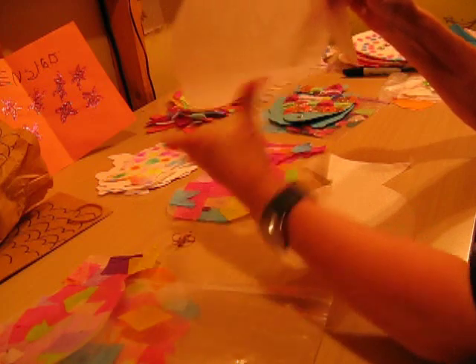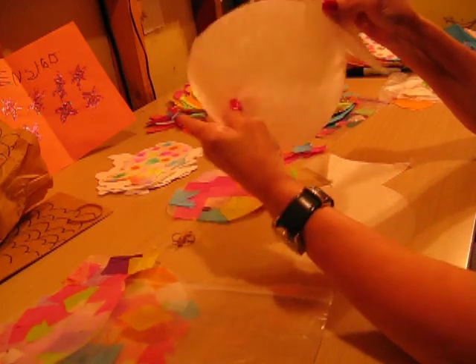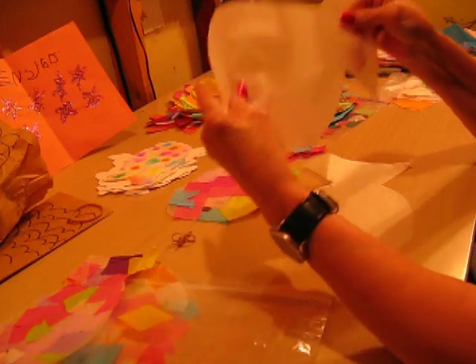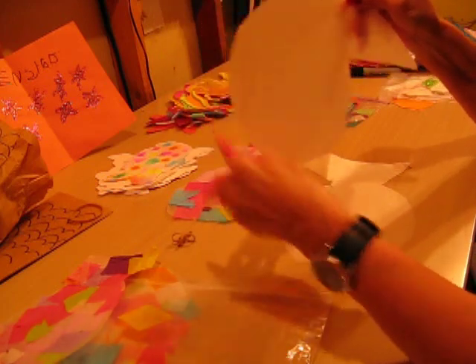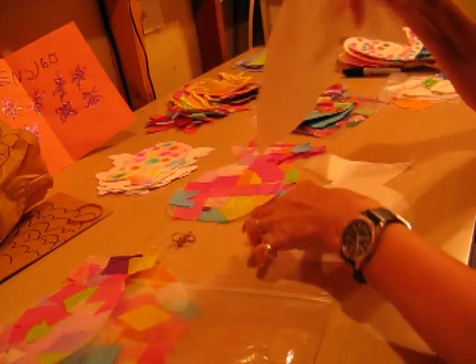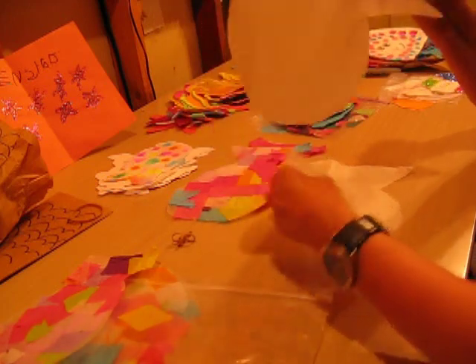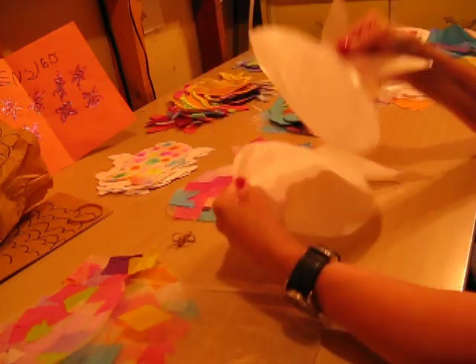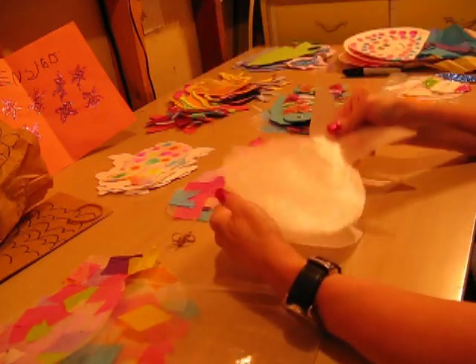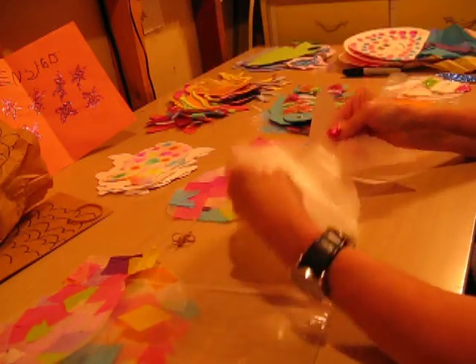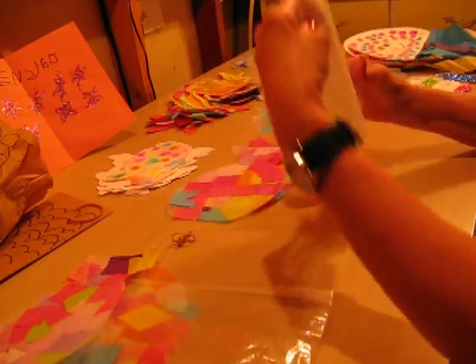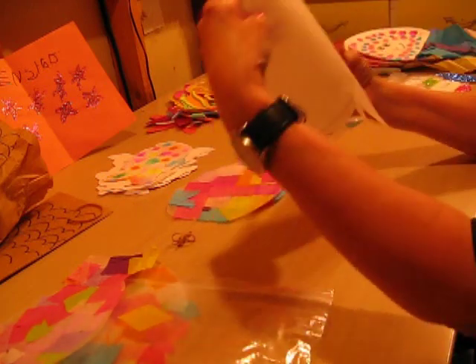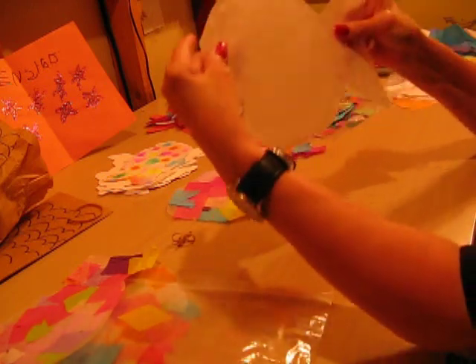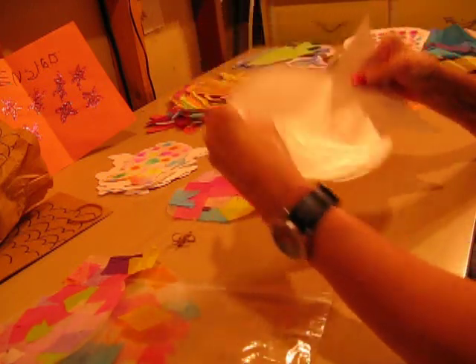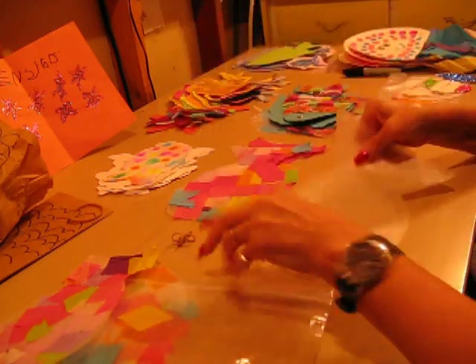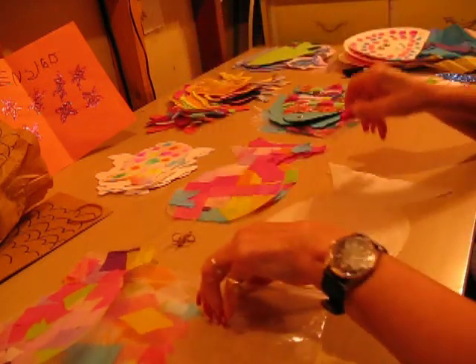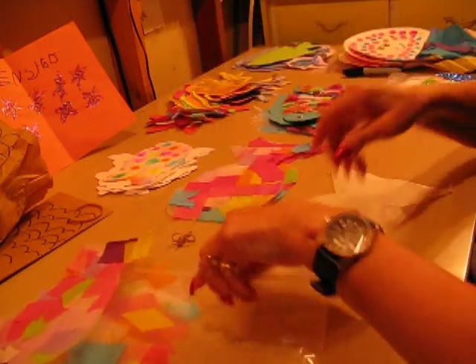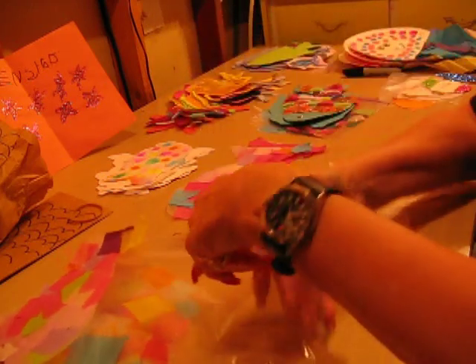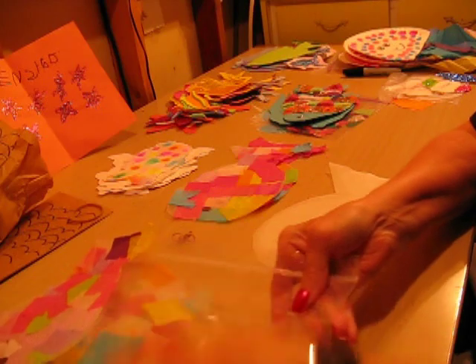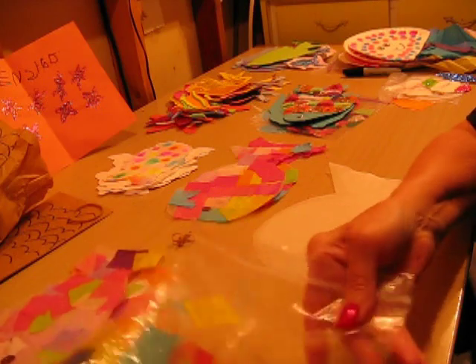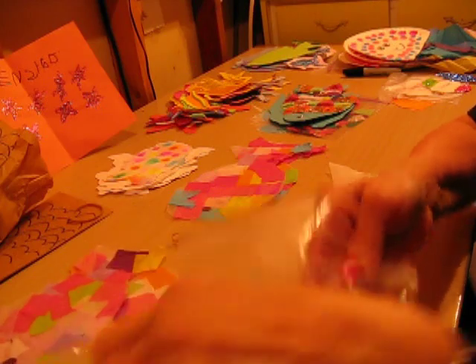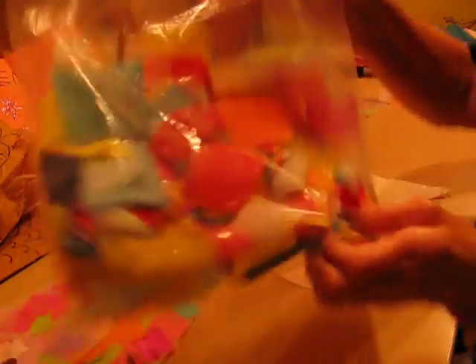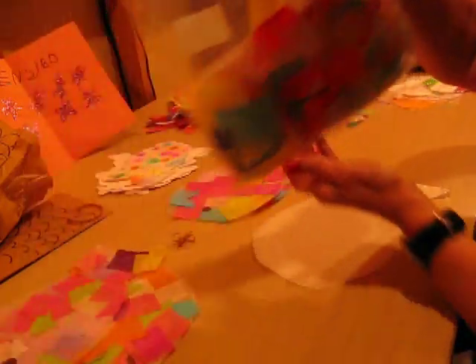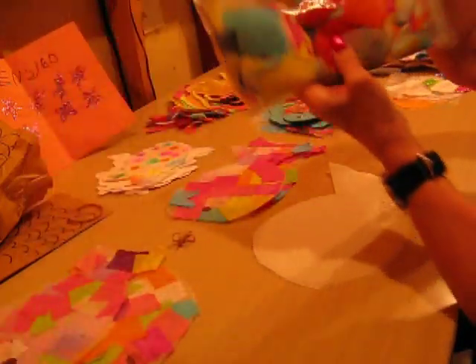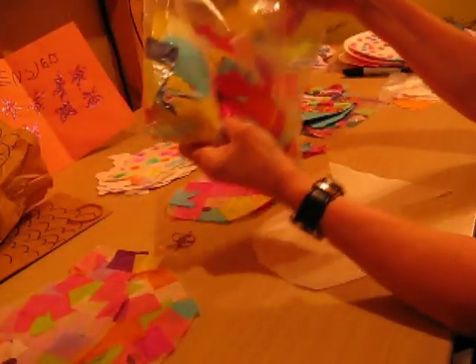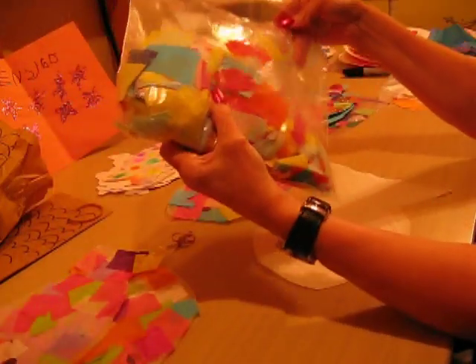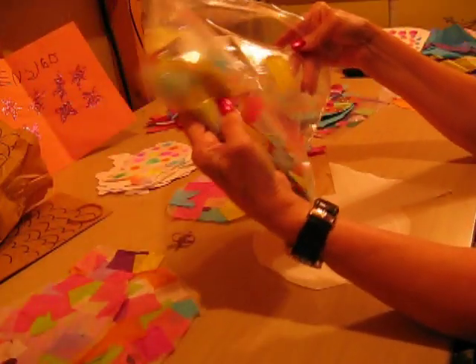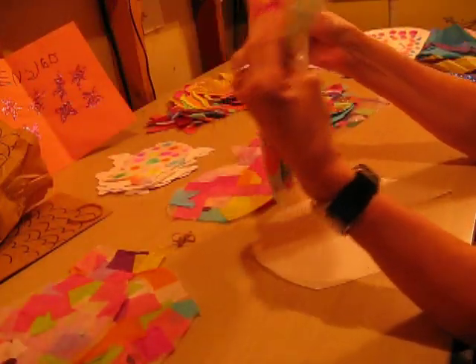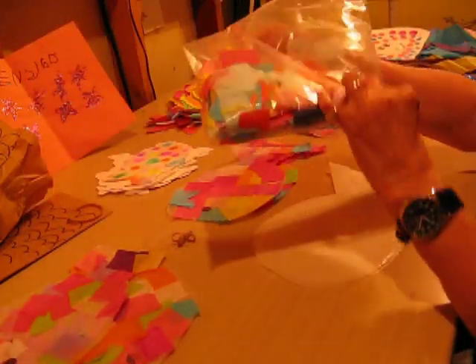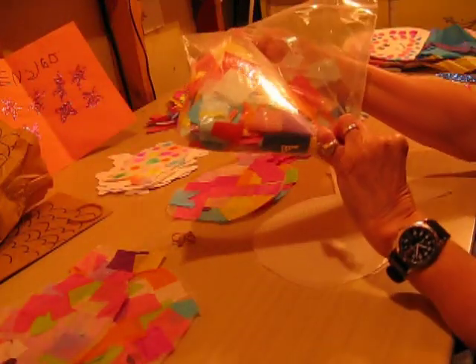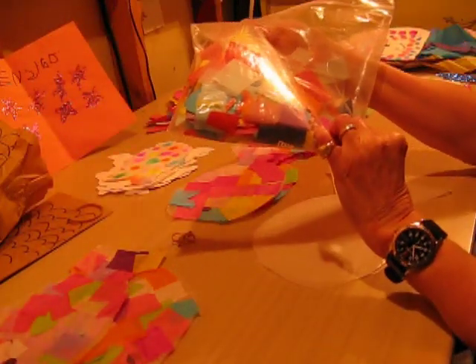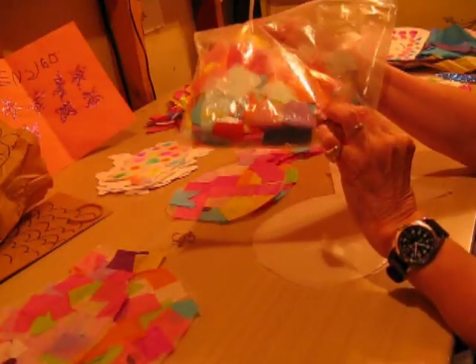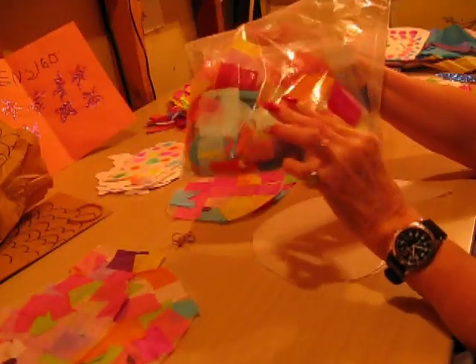So you have your wax paper fish like this, and you give the children pieces of tissue paper cut in squares, in assorted colors.